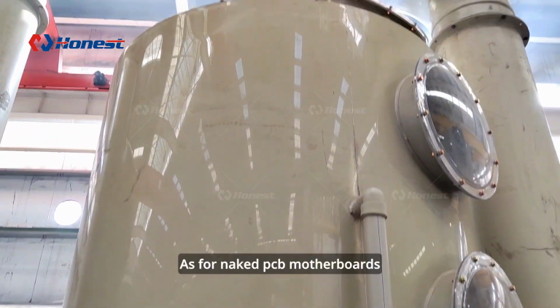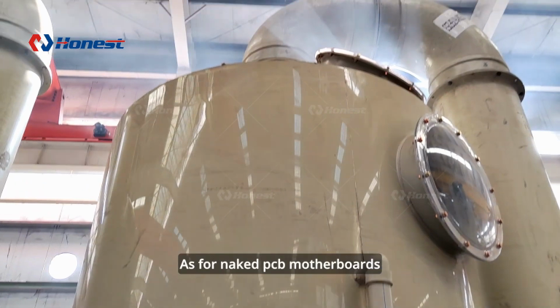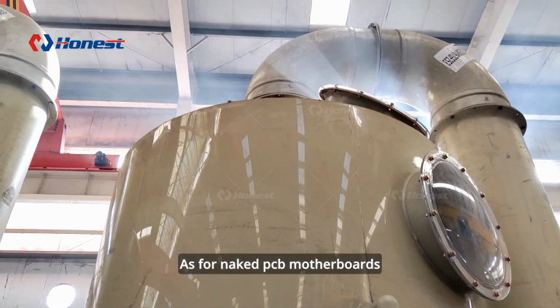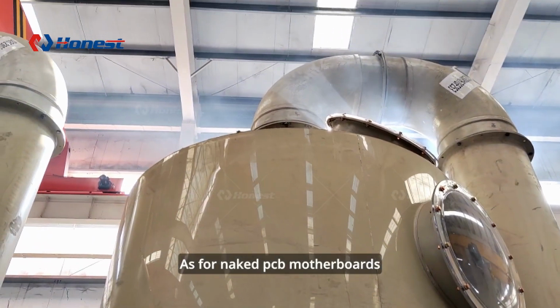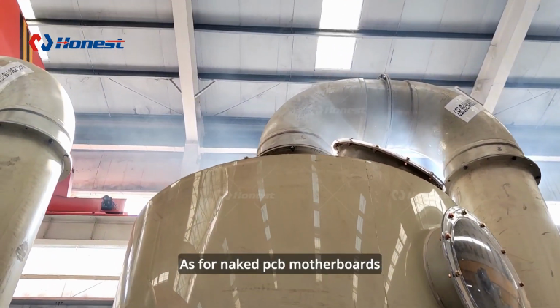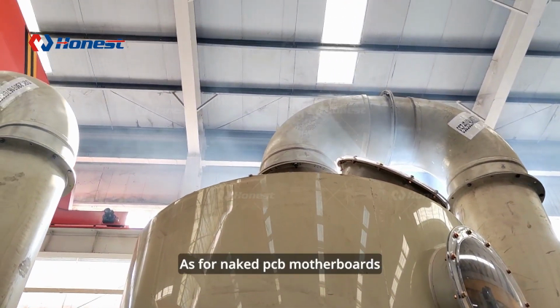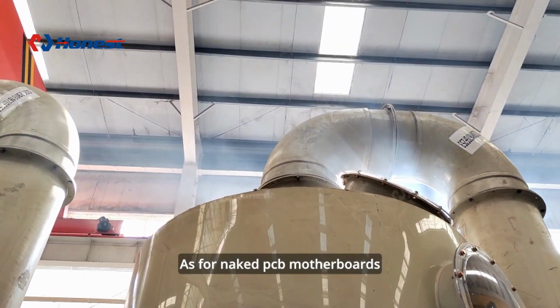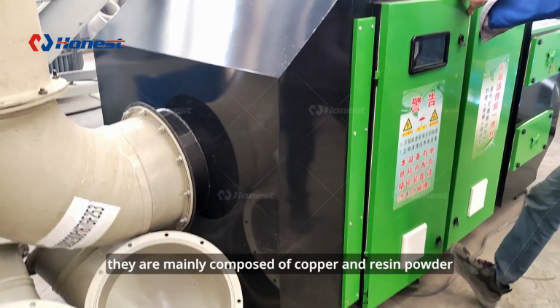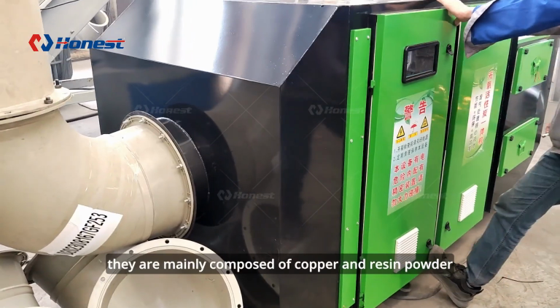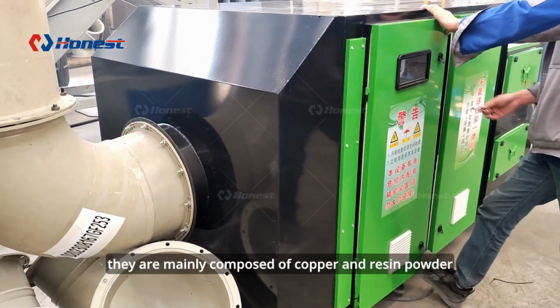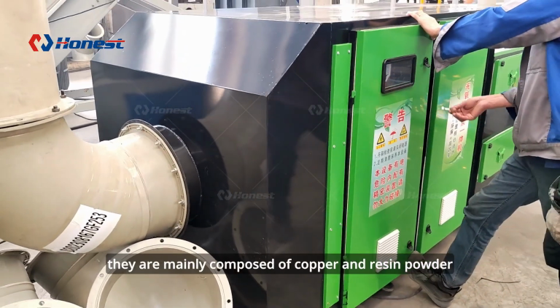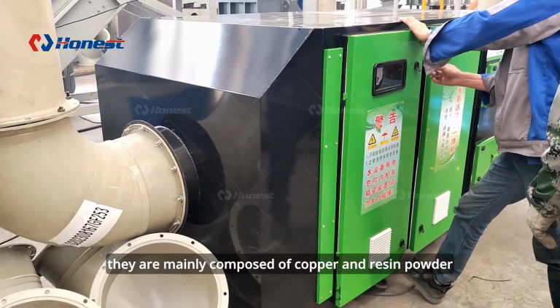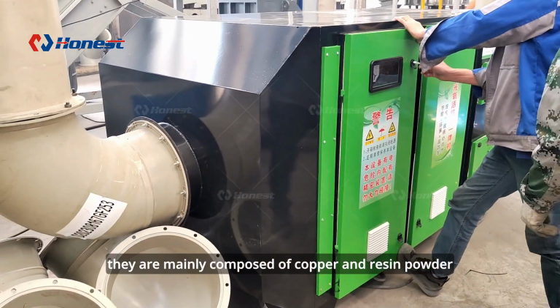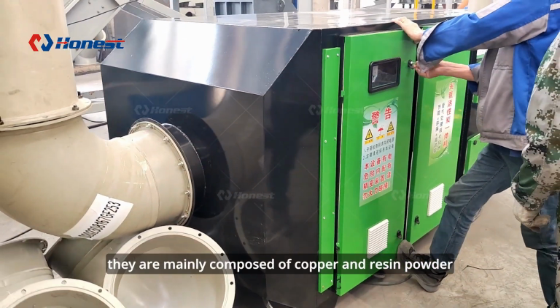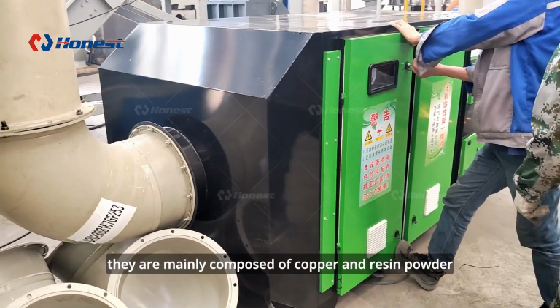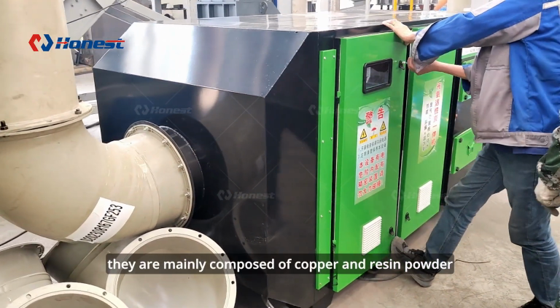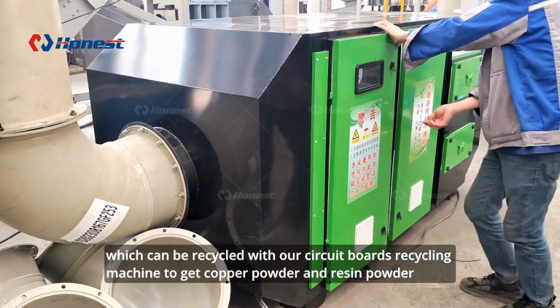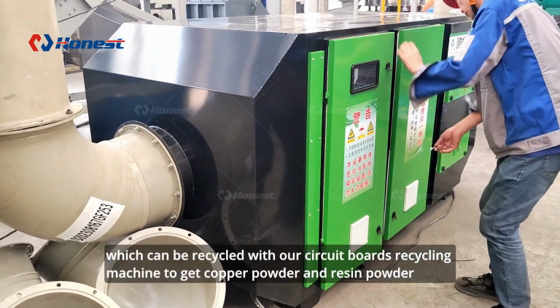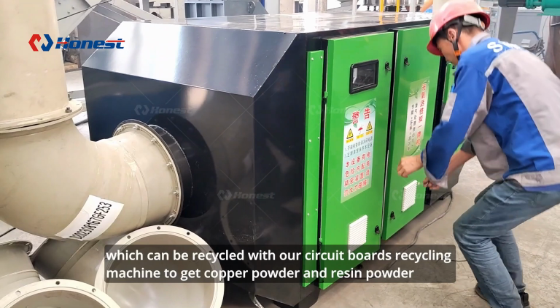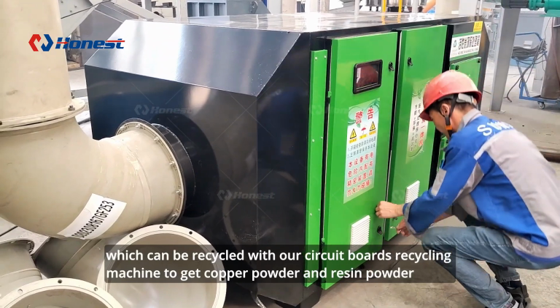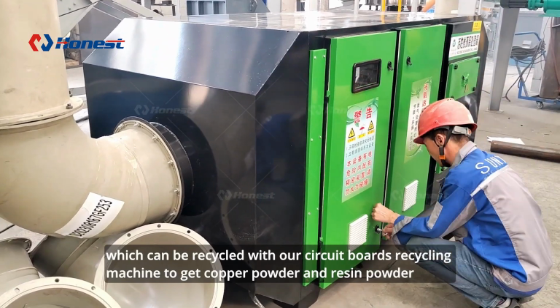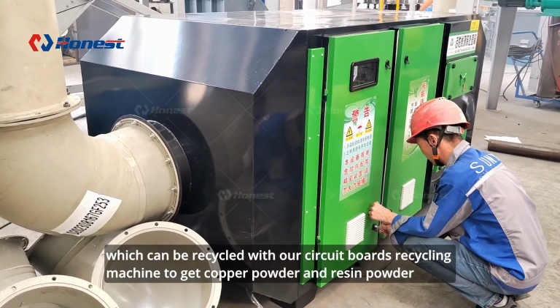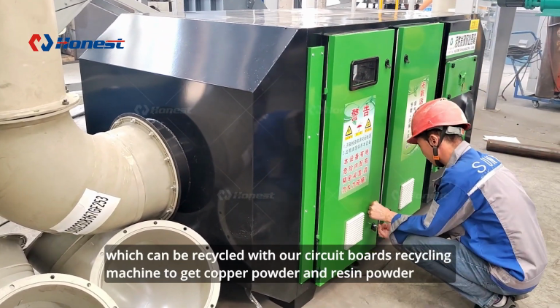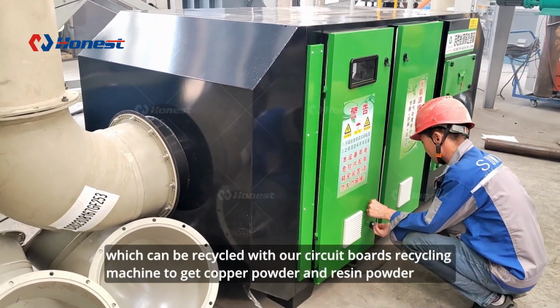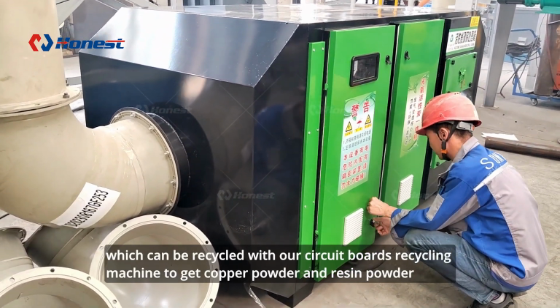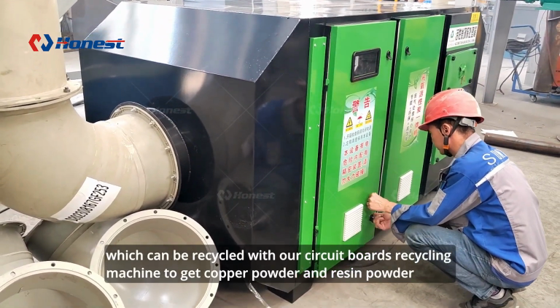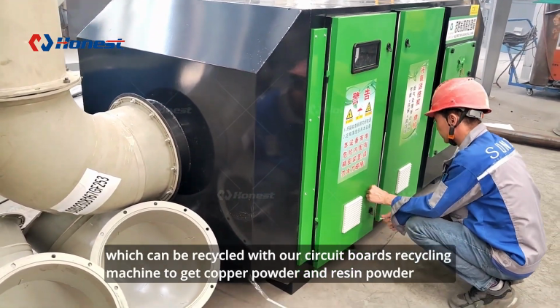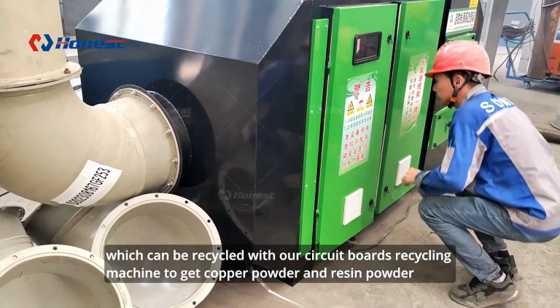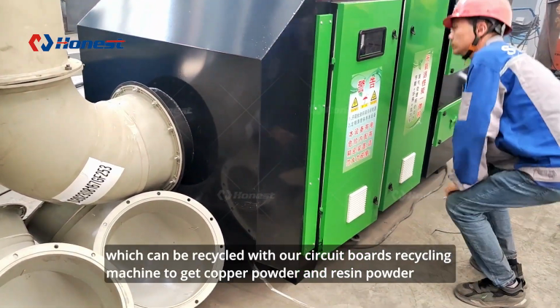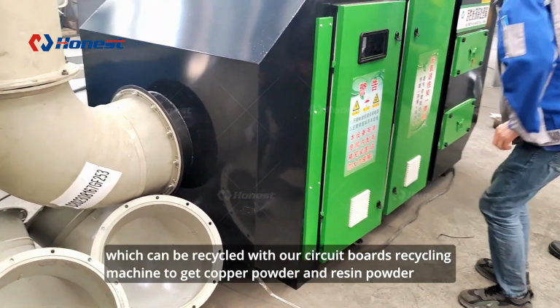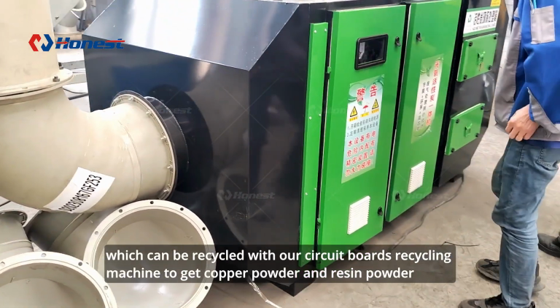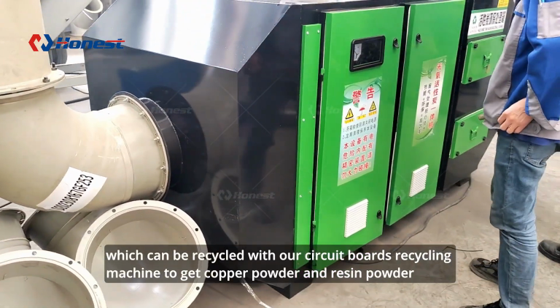As for naked PCB motherboards, they are mainly composed of copper and resin powder, which can be recycled with our circuit board recycling machine to get copper powder and resin powder.